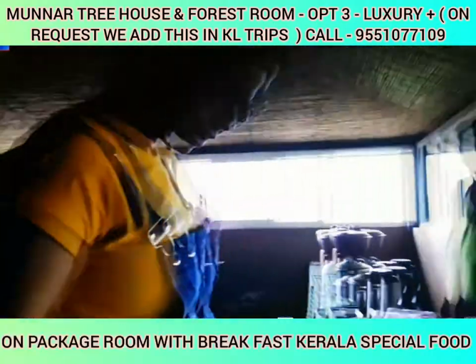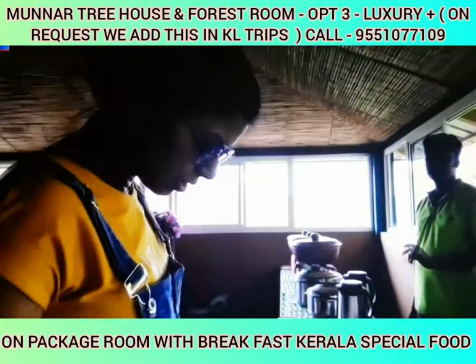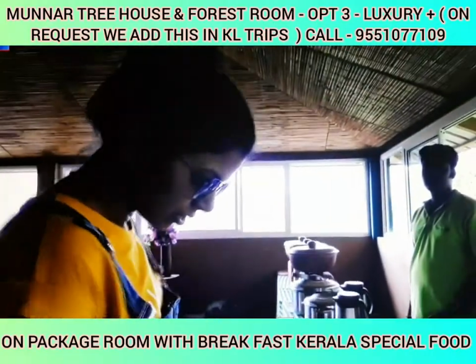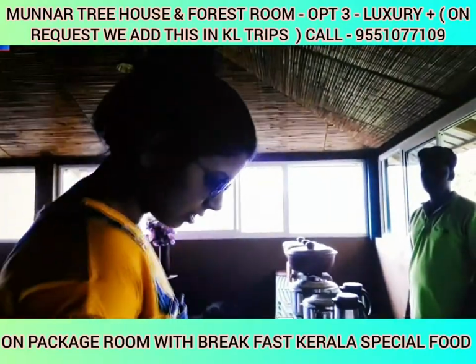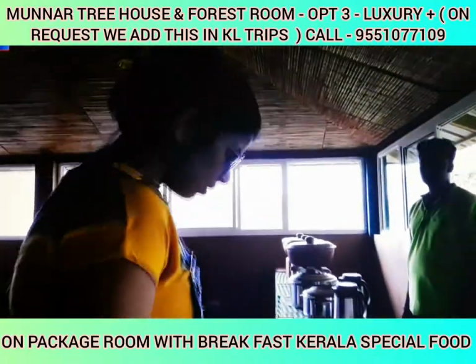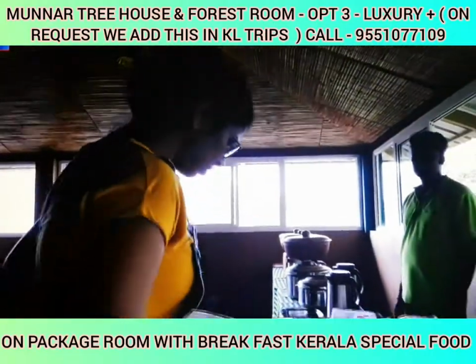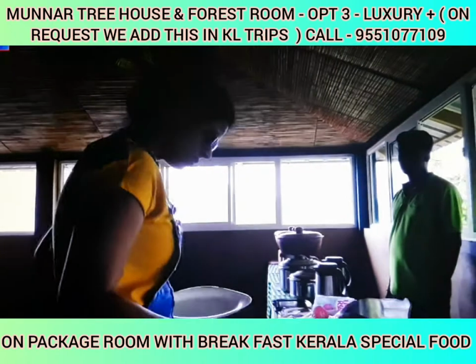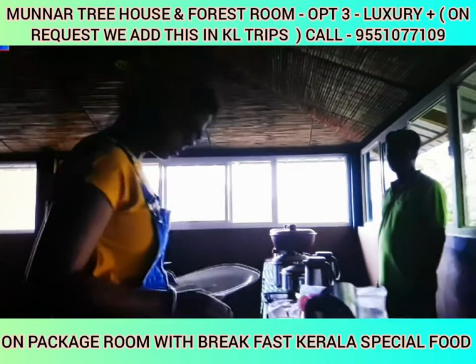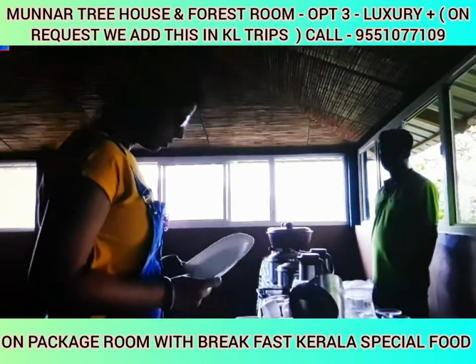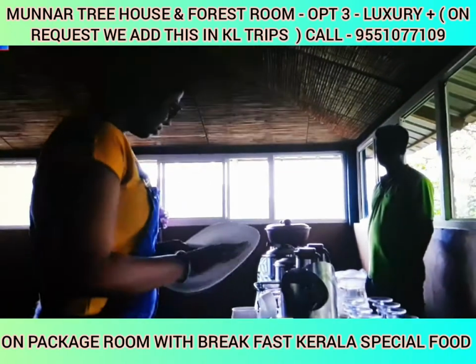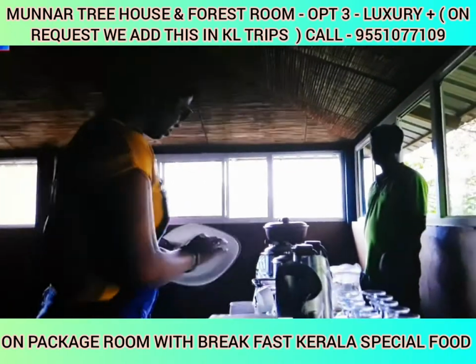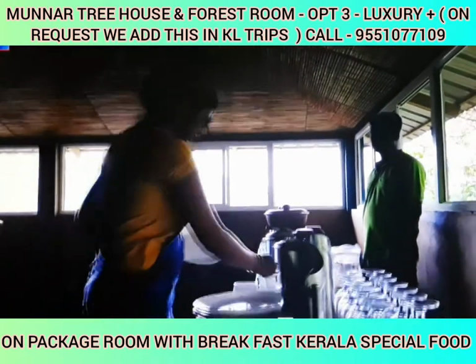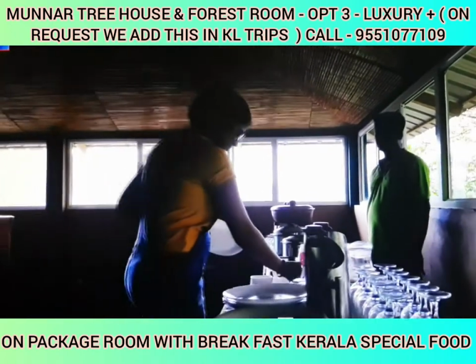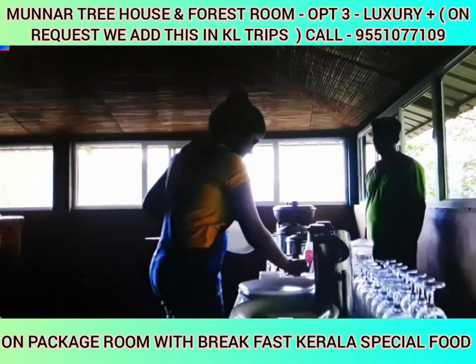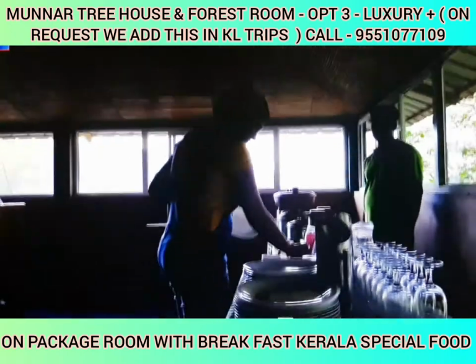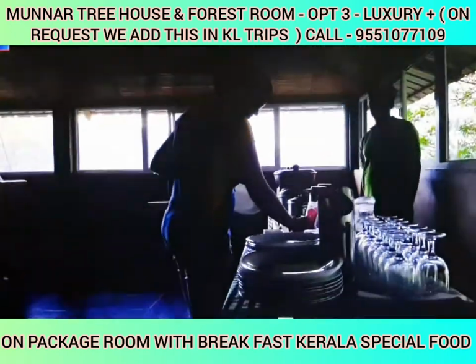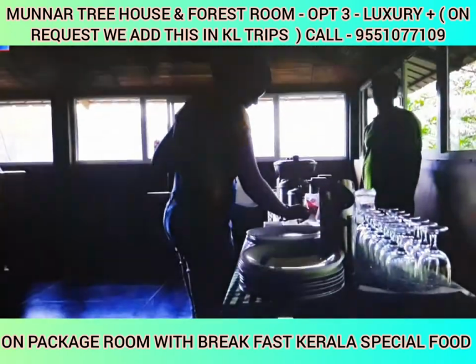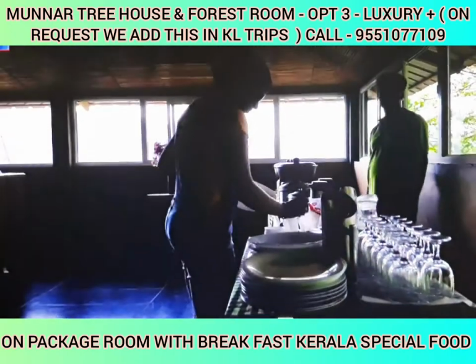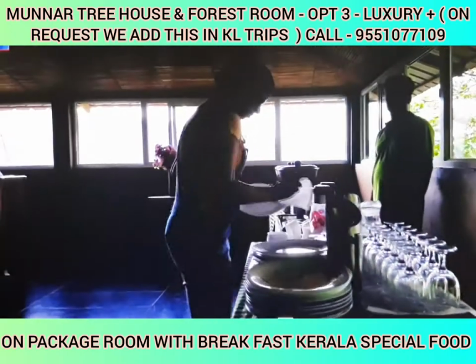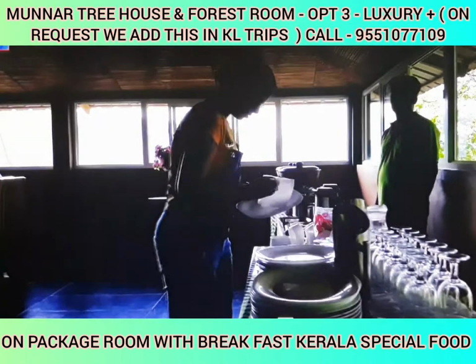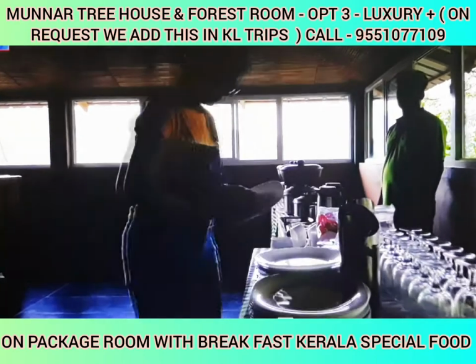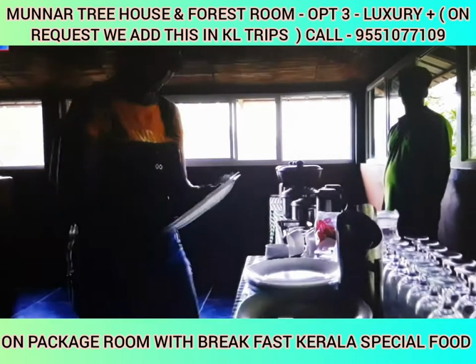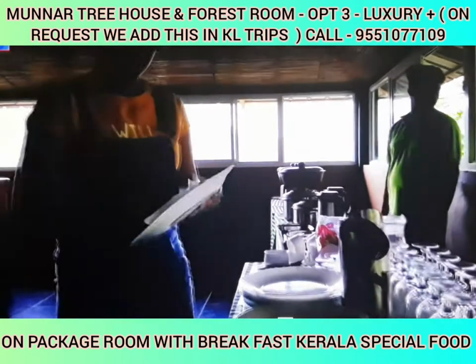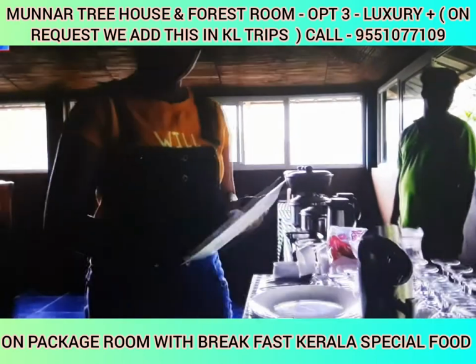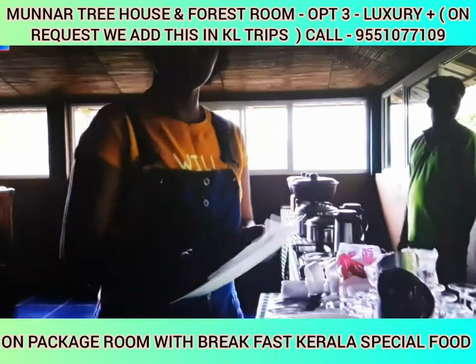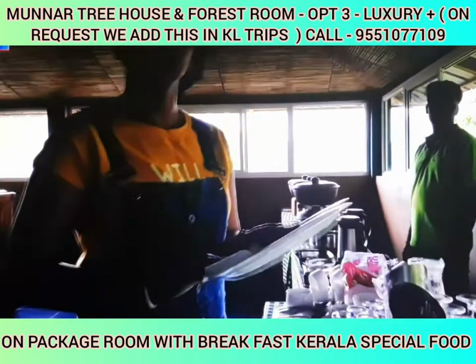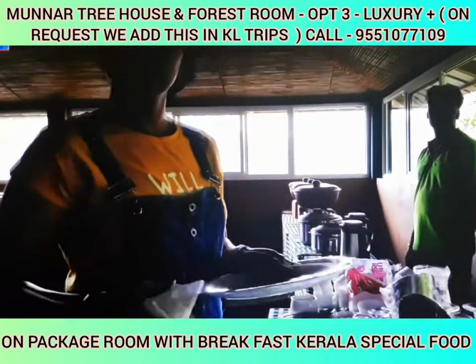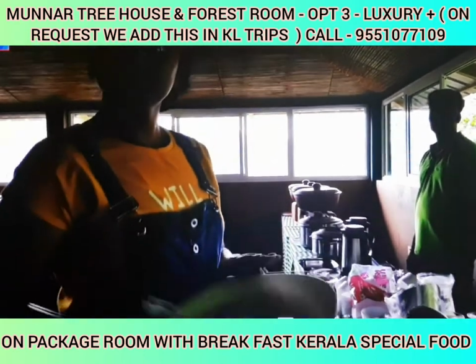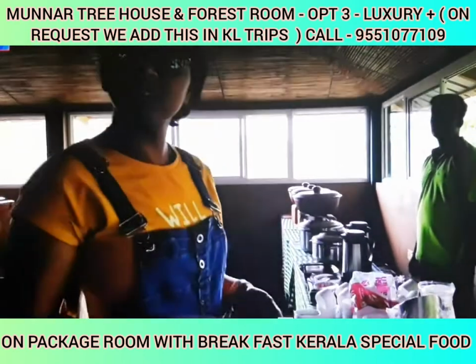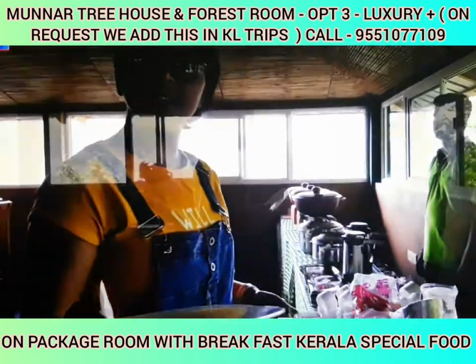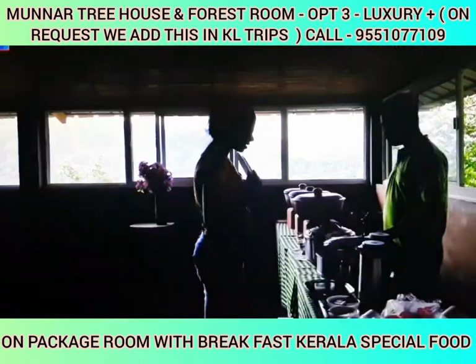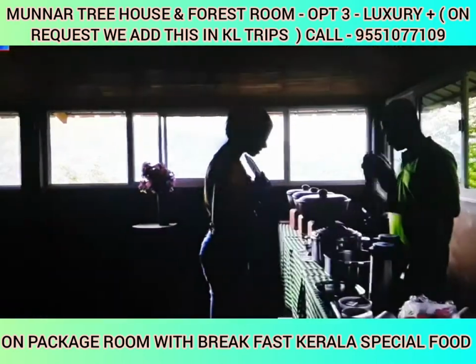In the morning, breakfast is served. The breakfast includes authentic traditional food: puttu, kadala curry, and appam. This treehouse is very famous for its traditional food.